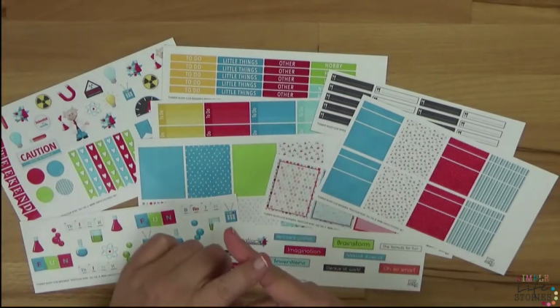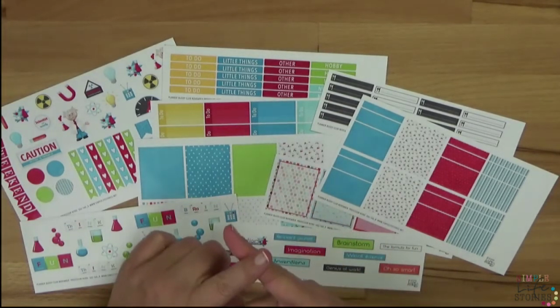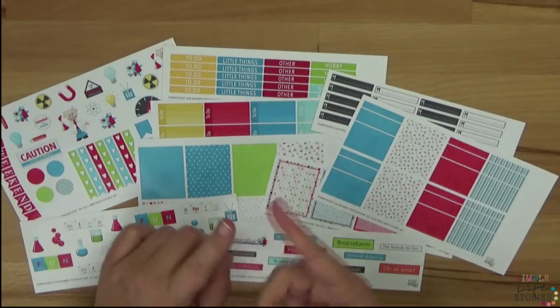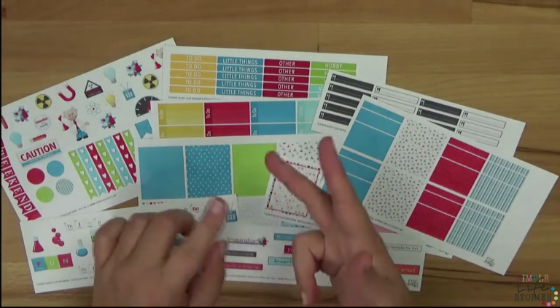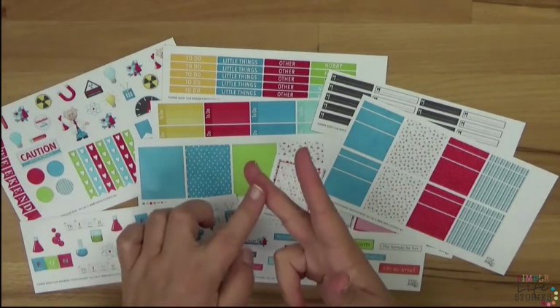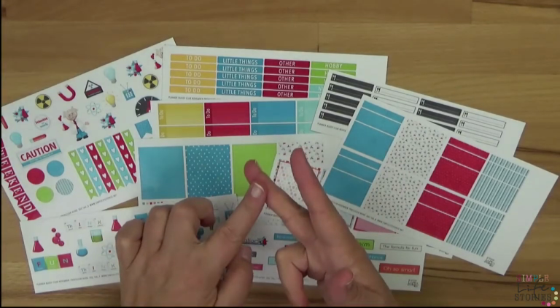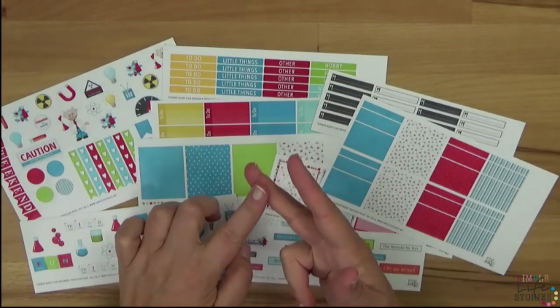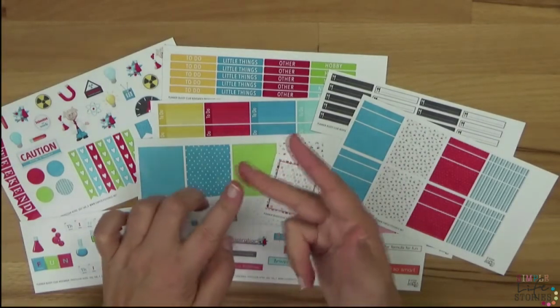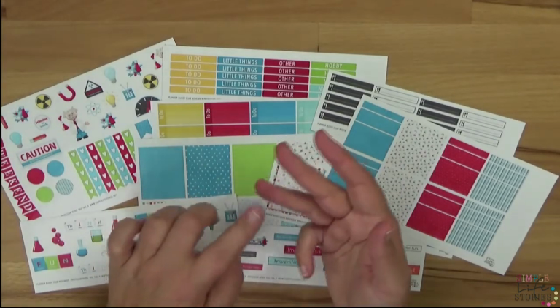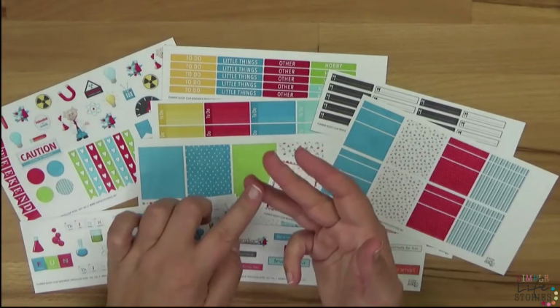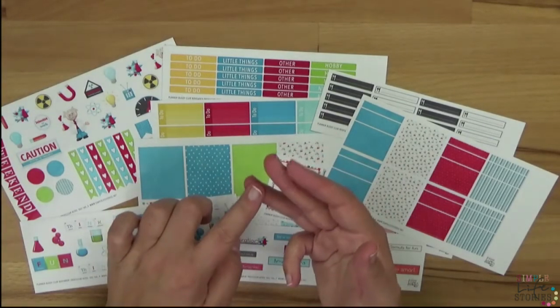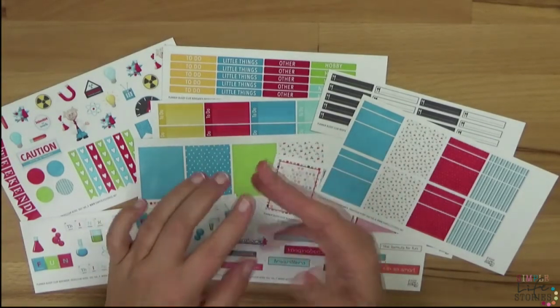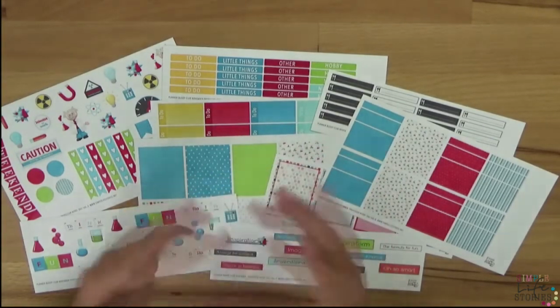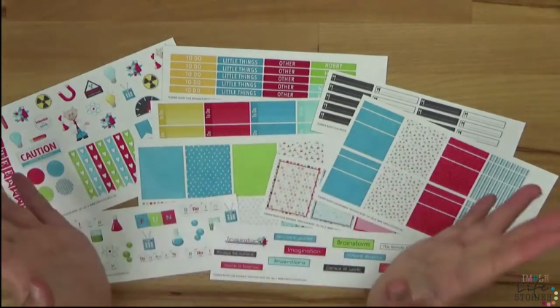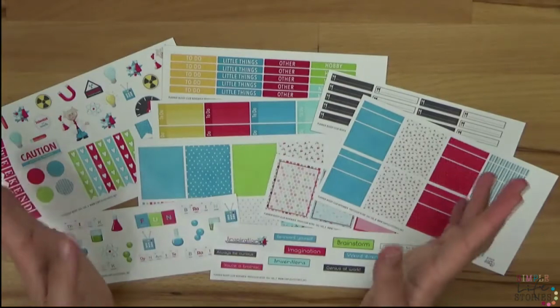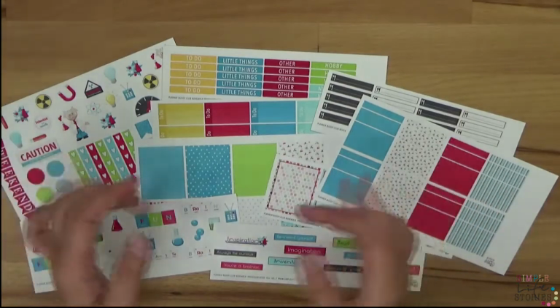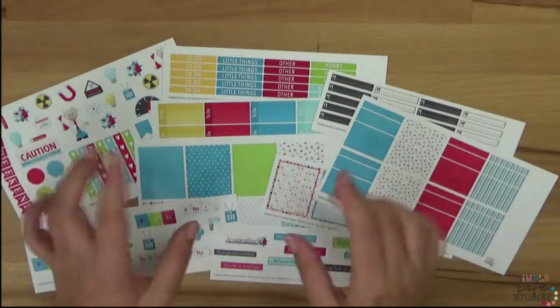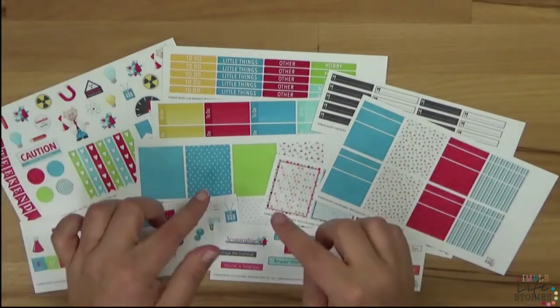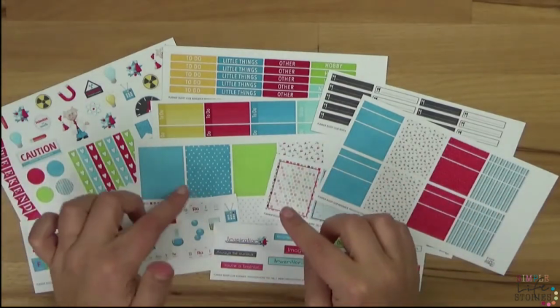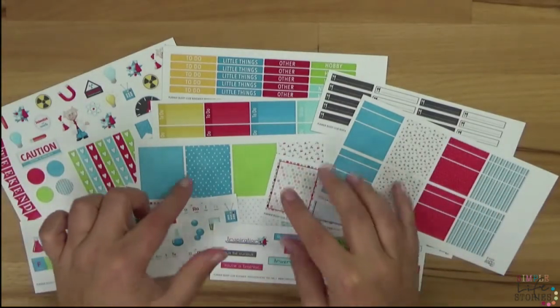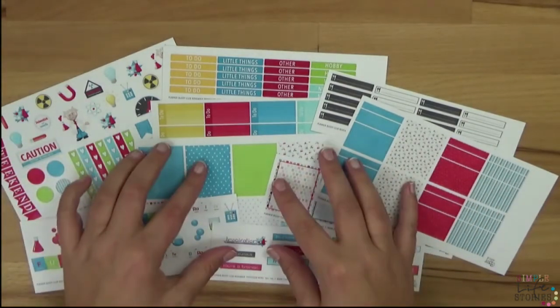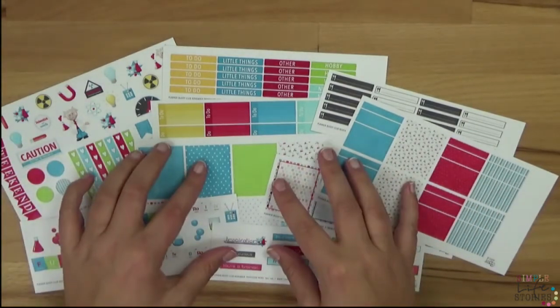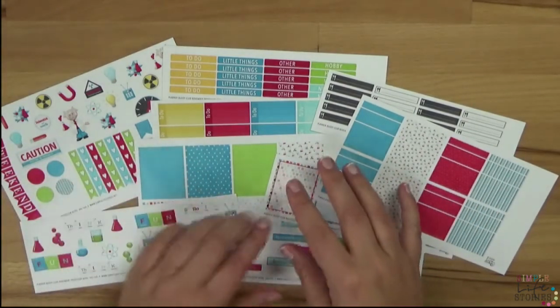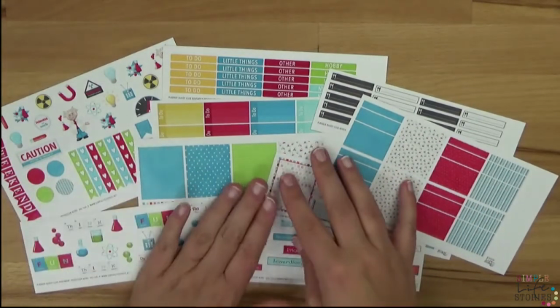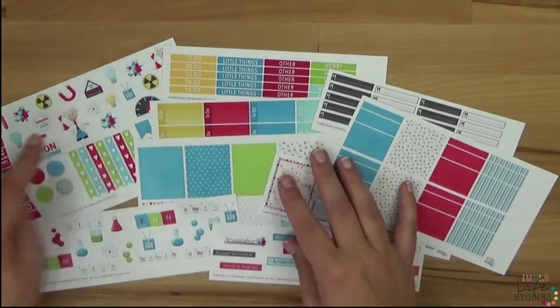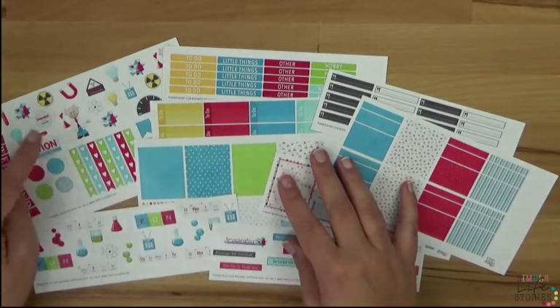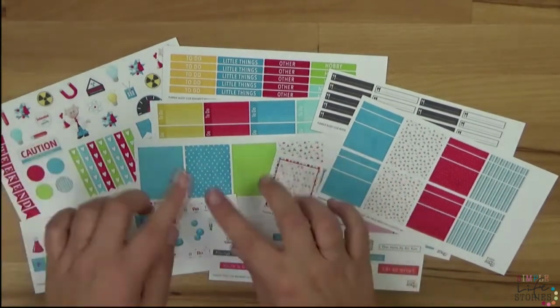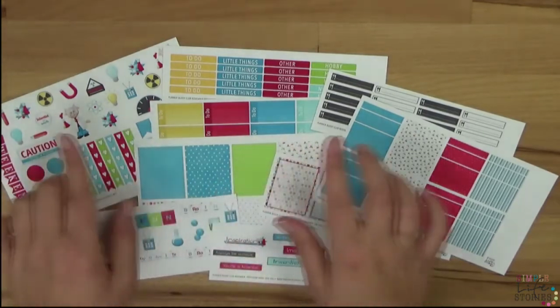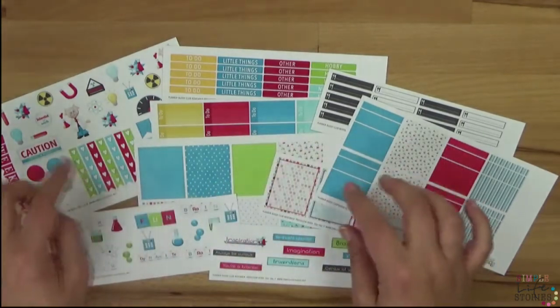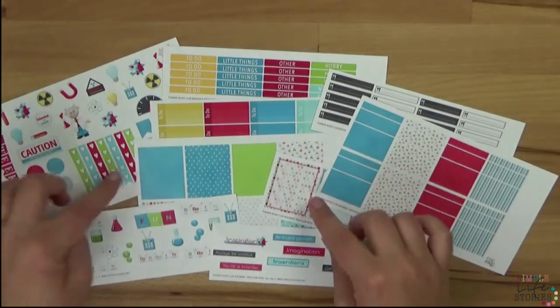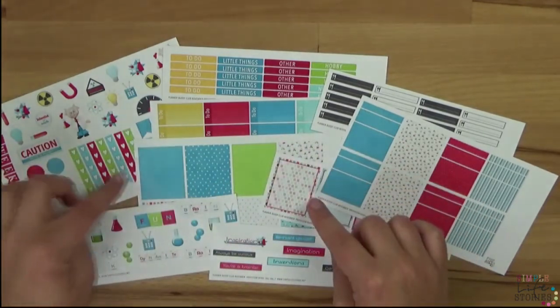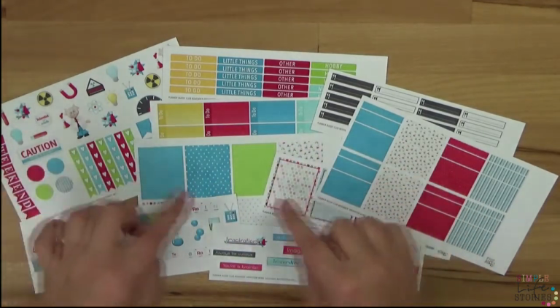I put an overlay on them with some words just to decorate — or maybe you have something planned or want to brainstorm. You can use this set for everything; there are so many things you can use it for.